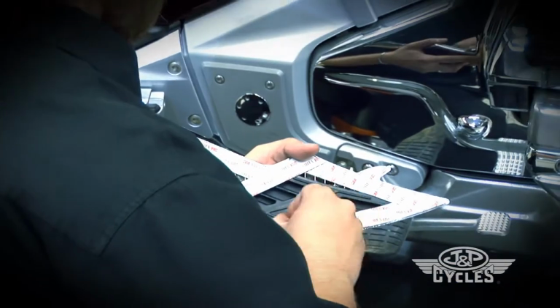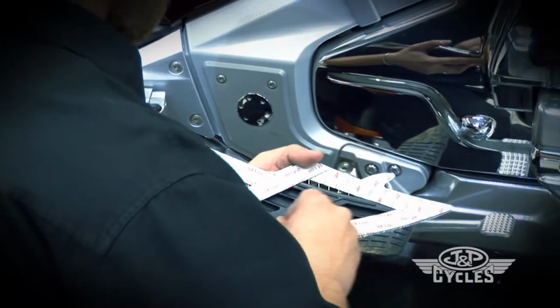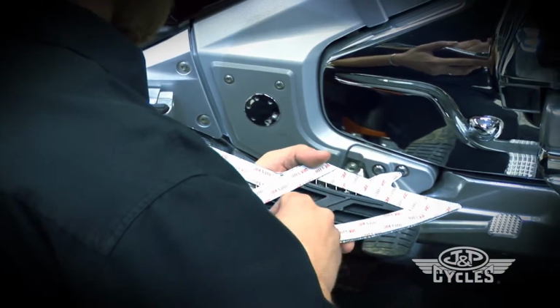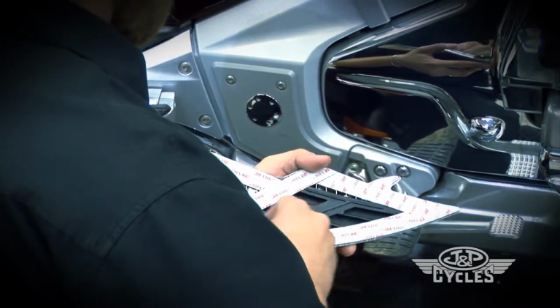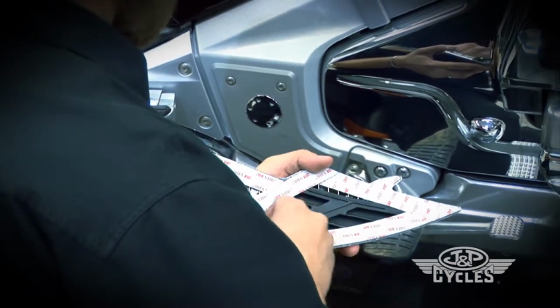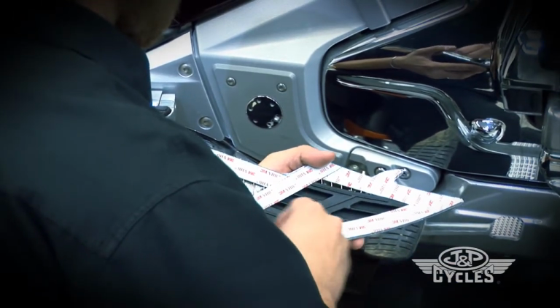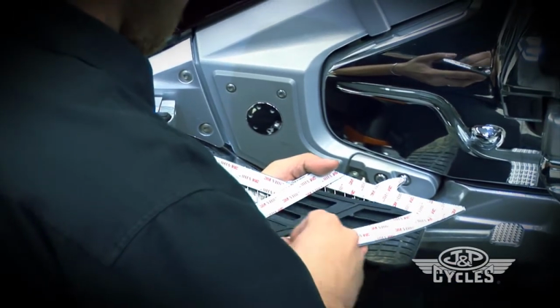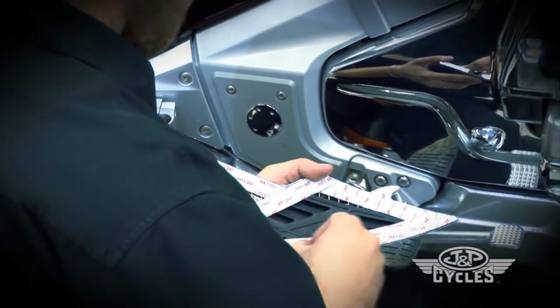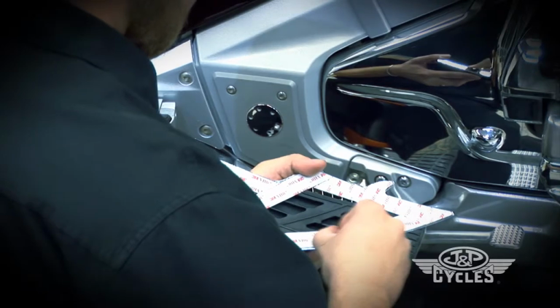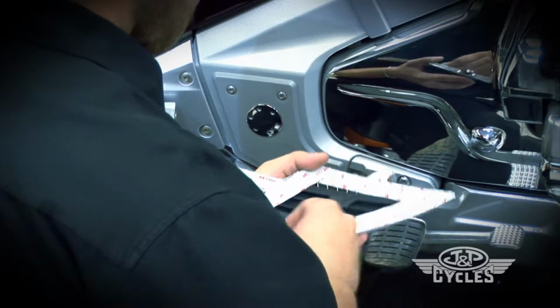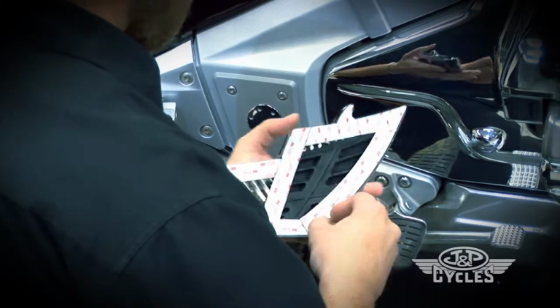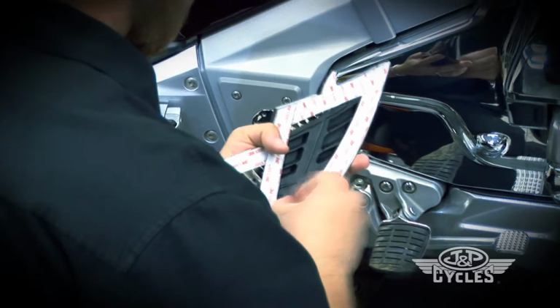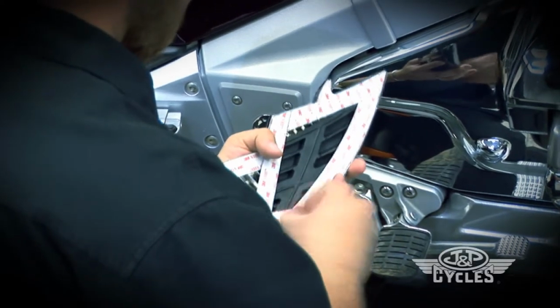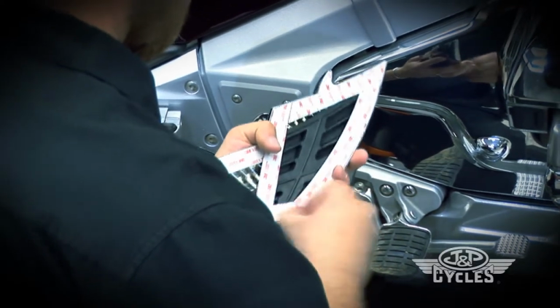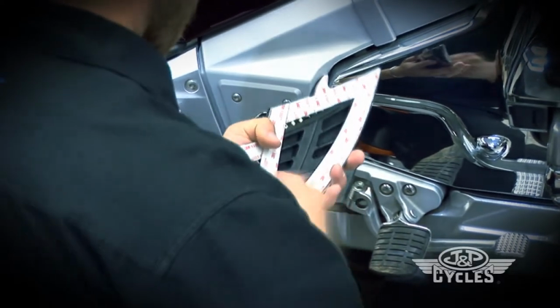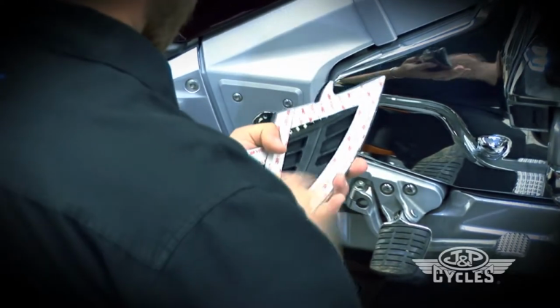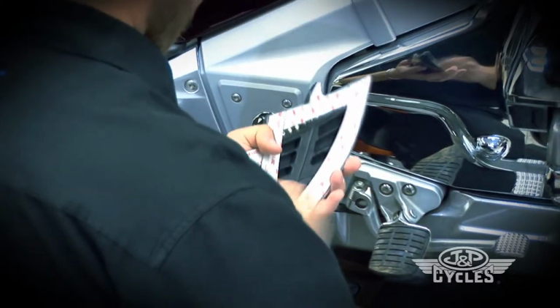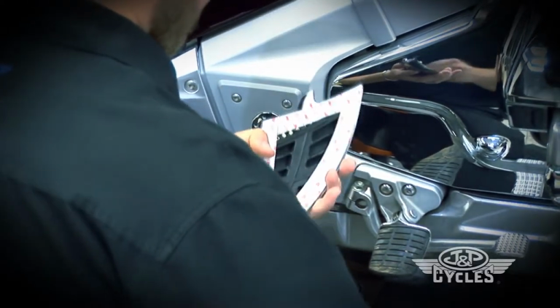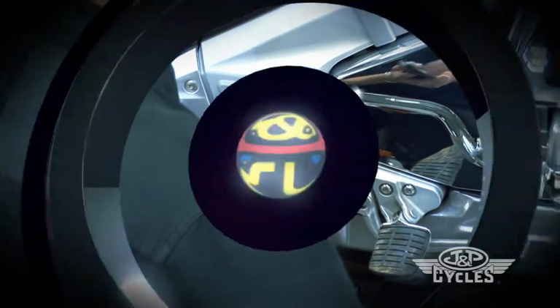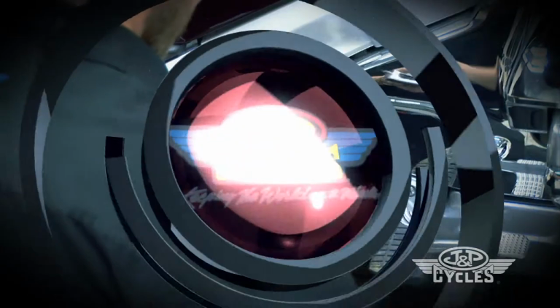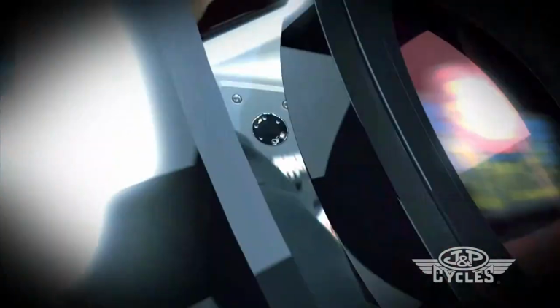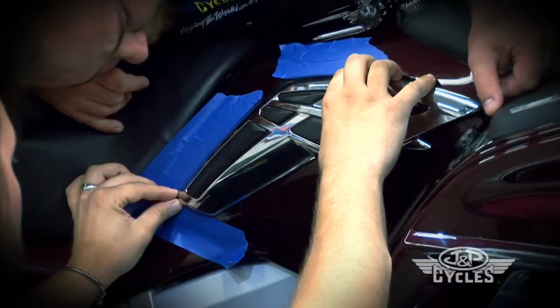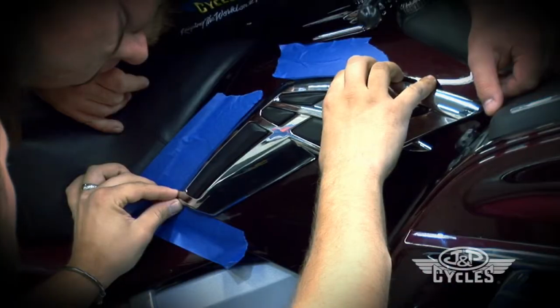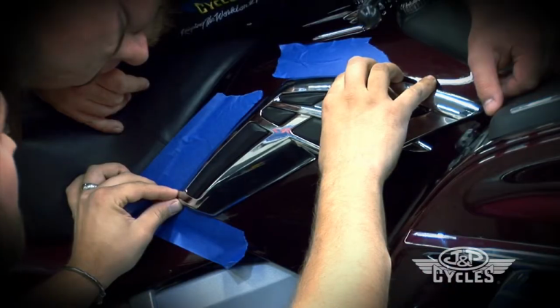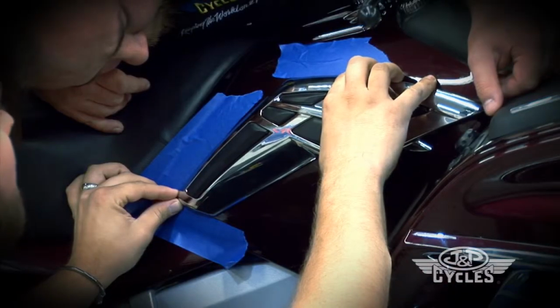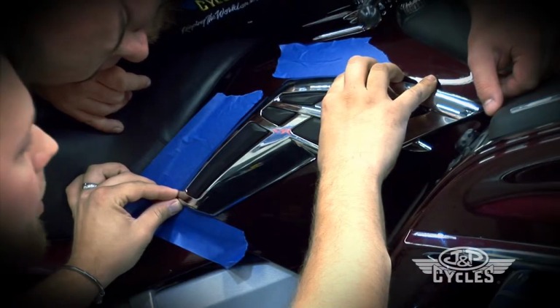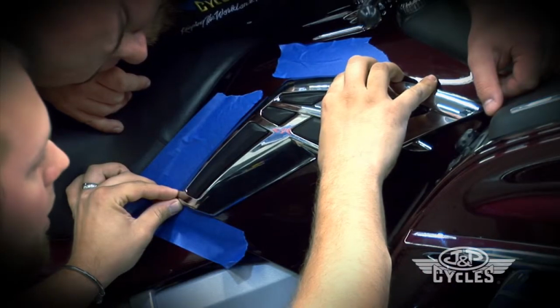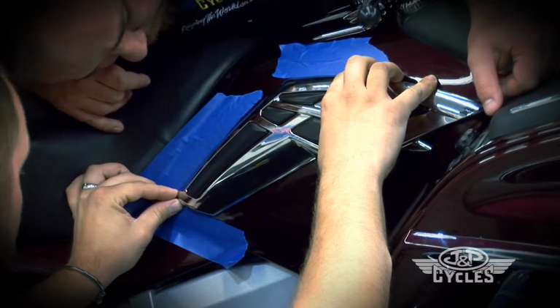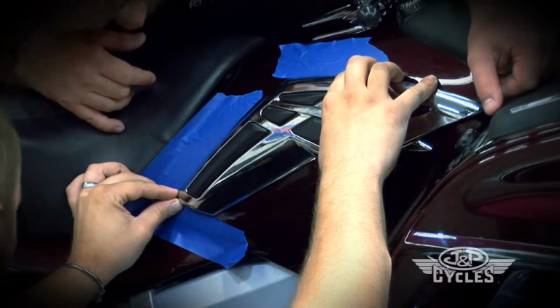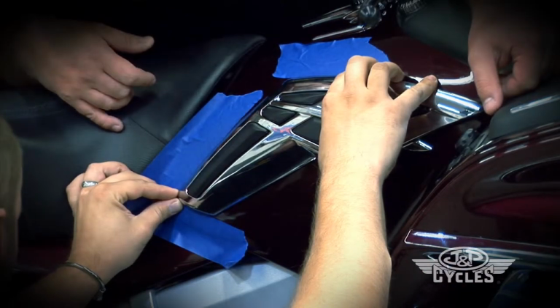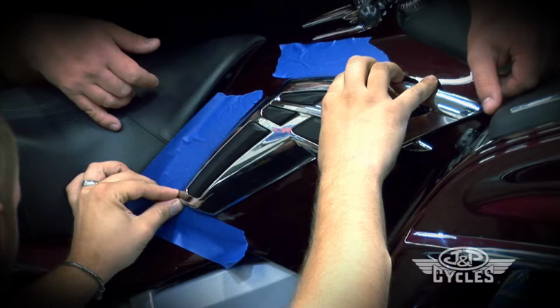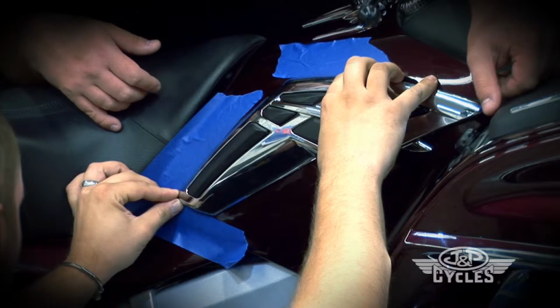Tony's going to go ahead and activate the glue and we're going to stick this thing on and show you what it looks like. Now we're going to go ahead and firmly press on it to make sure it adheres to the surface.